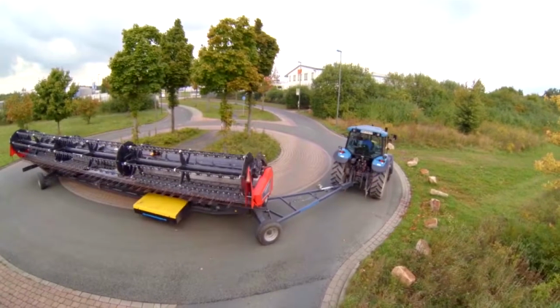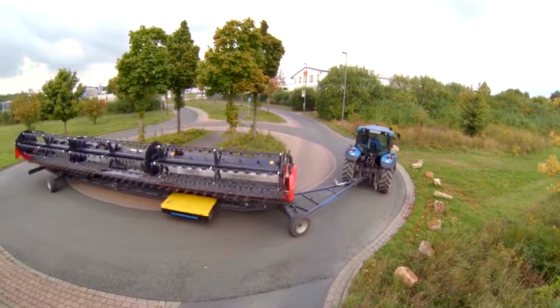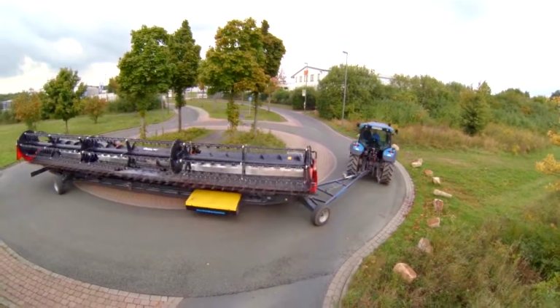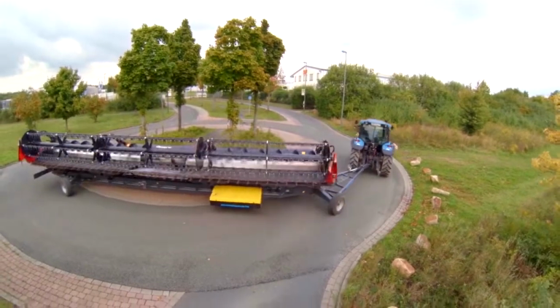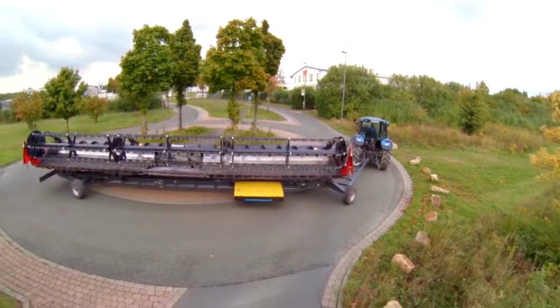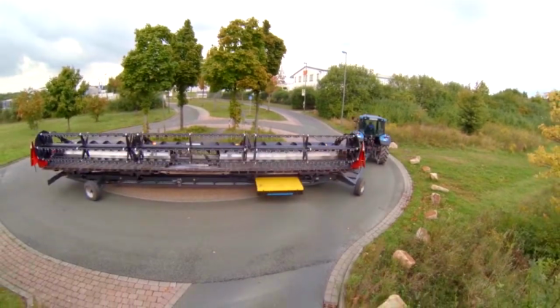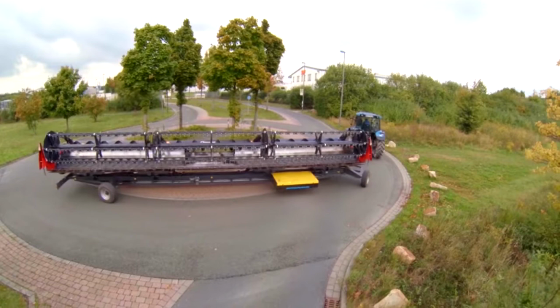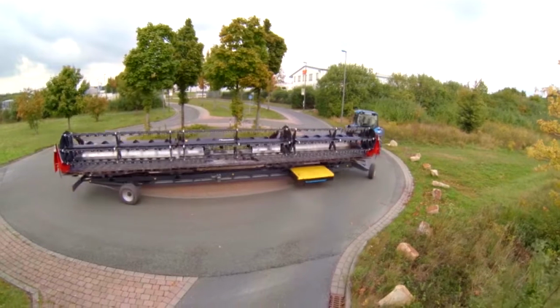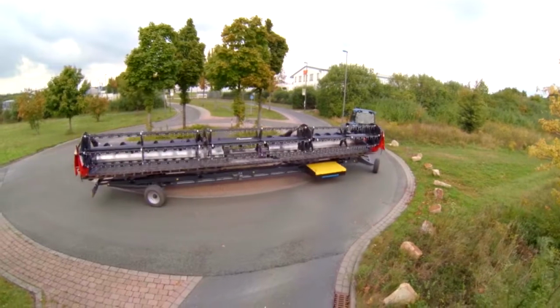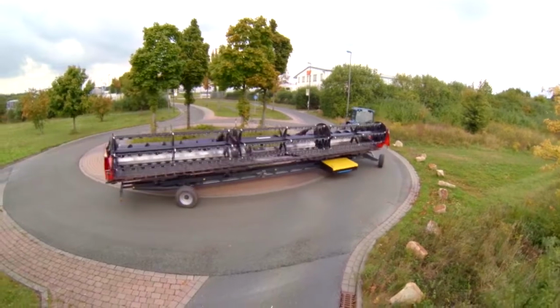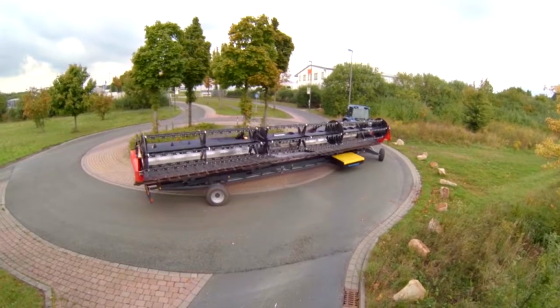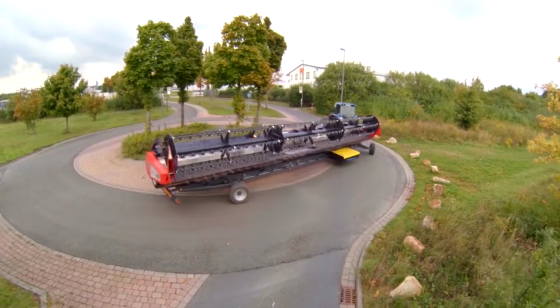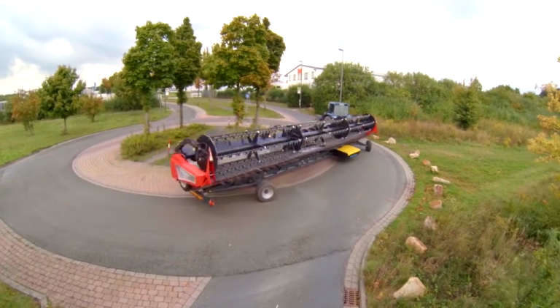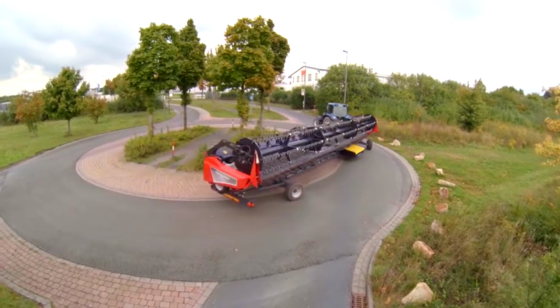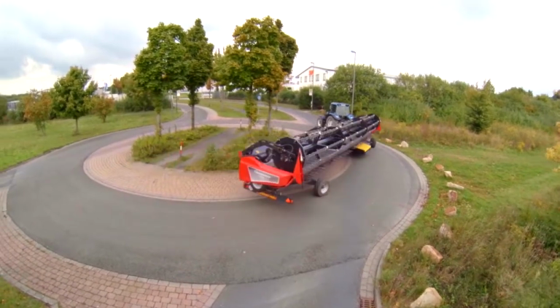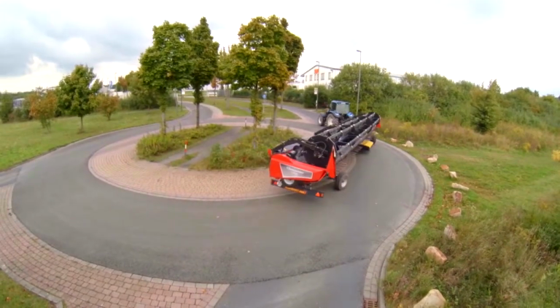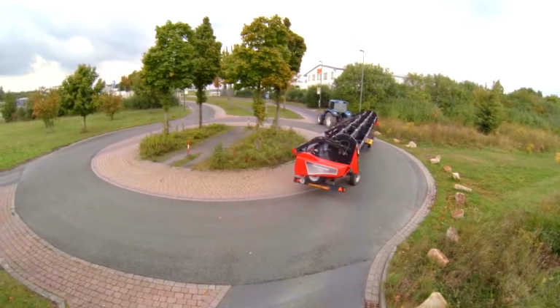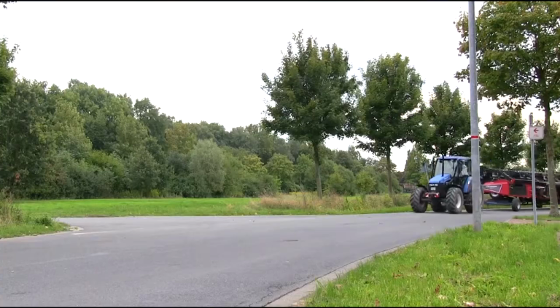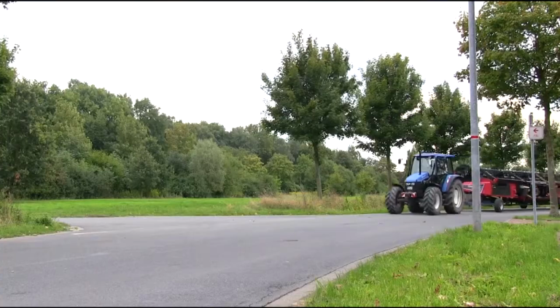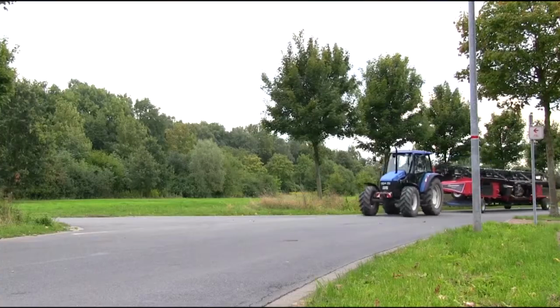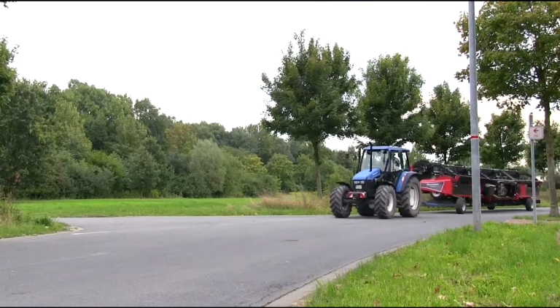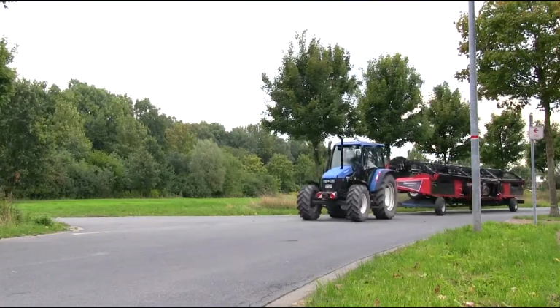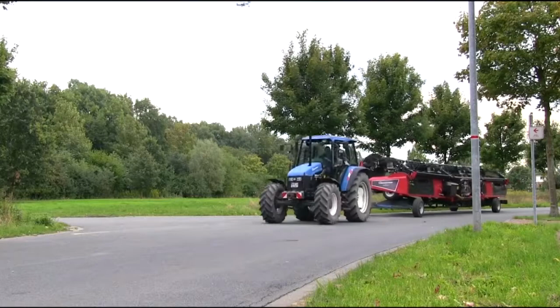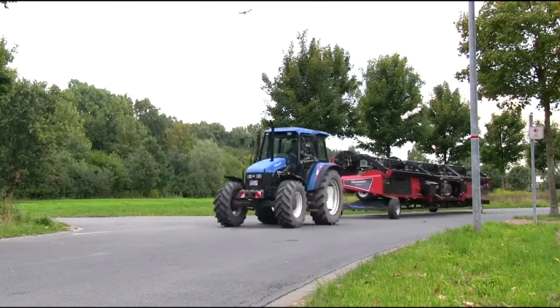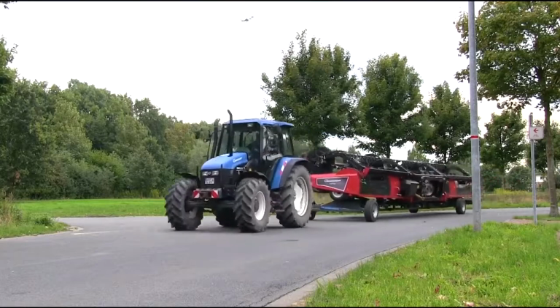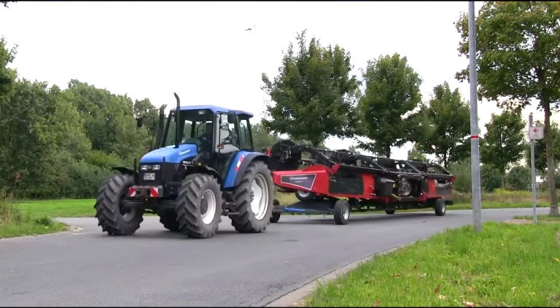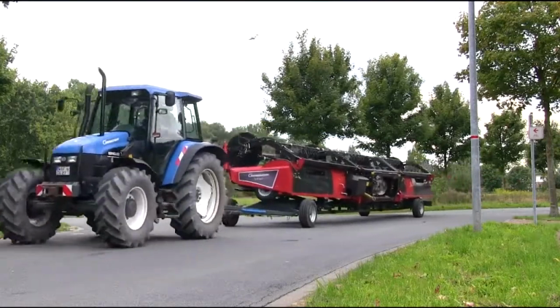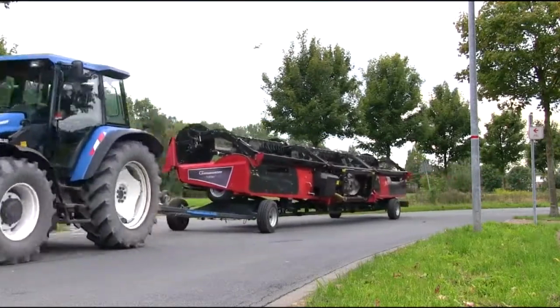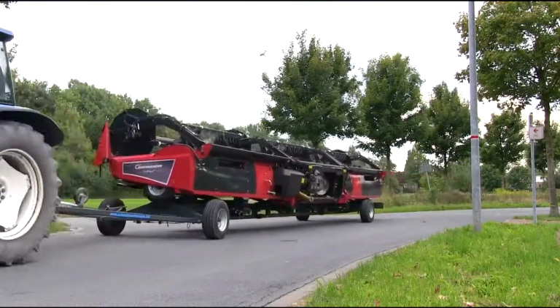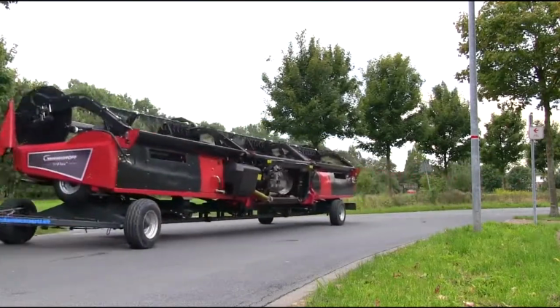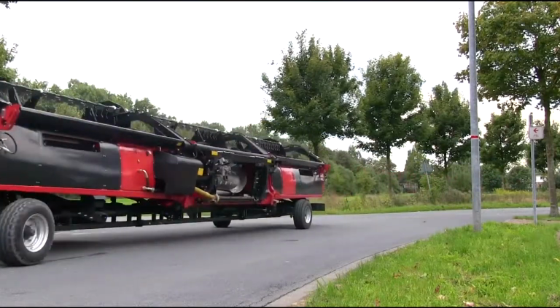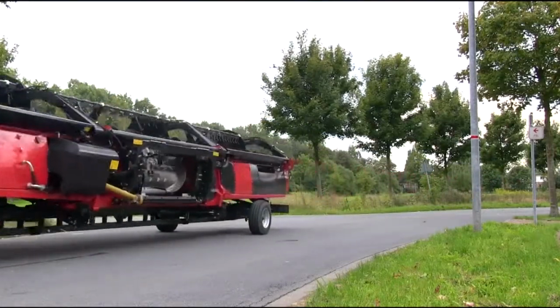General road traffic regulations, tight curves and narrow routes entail considerable time and effort for the ever longer cutting units when used at different application sites.